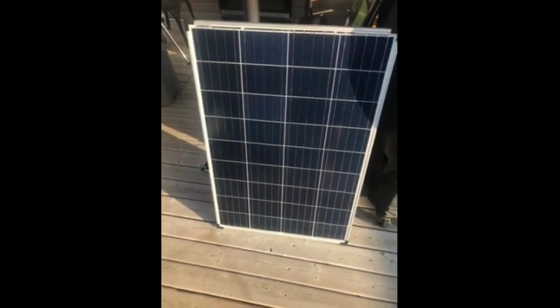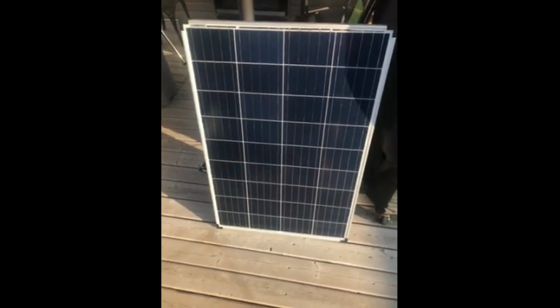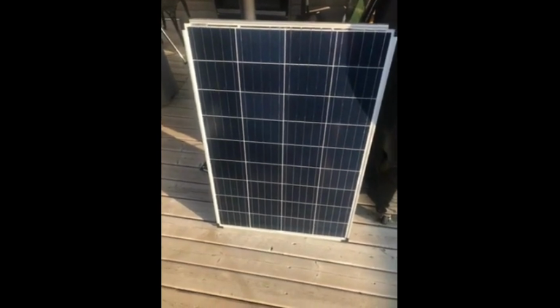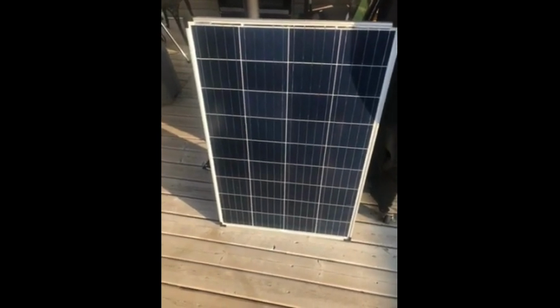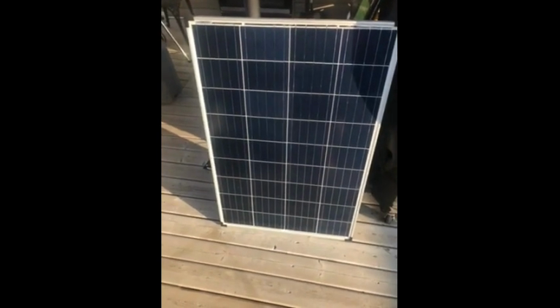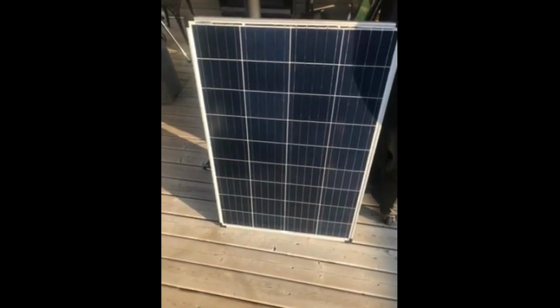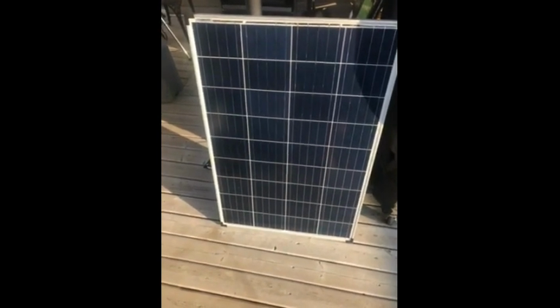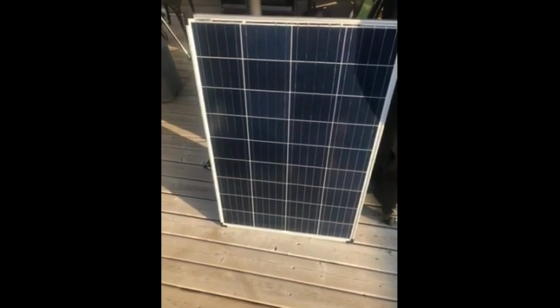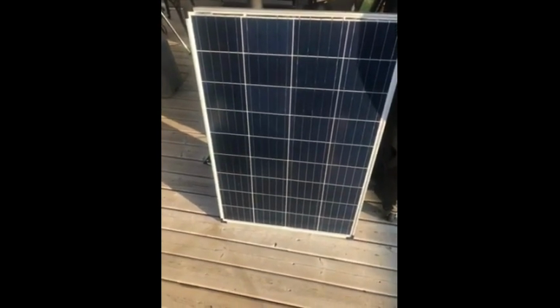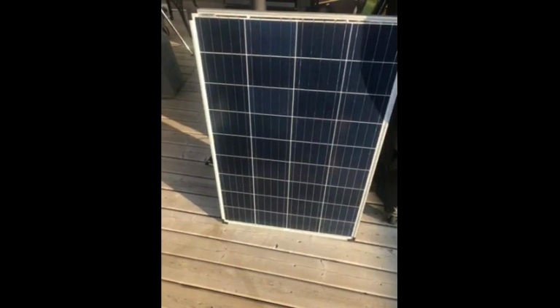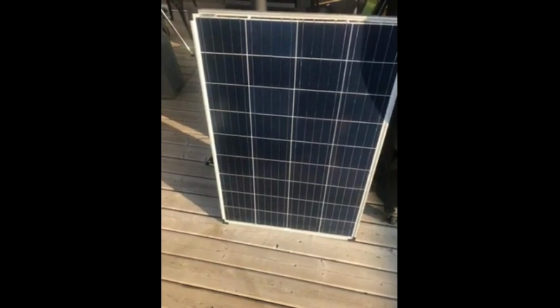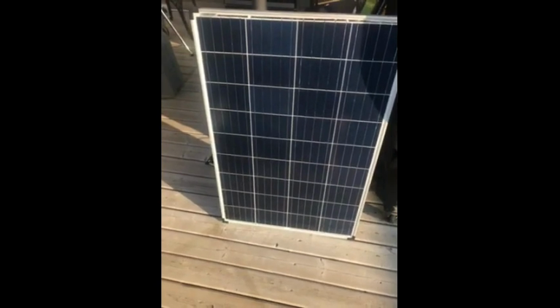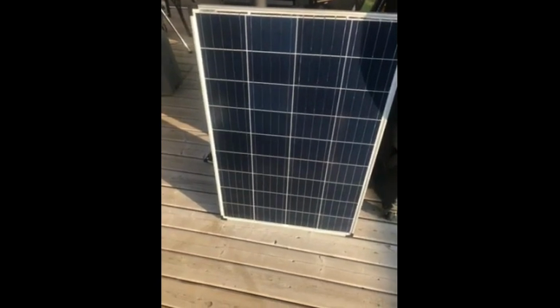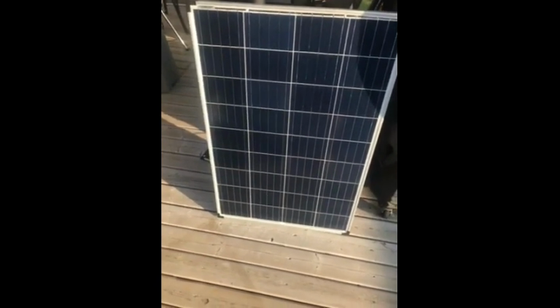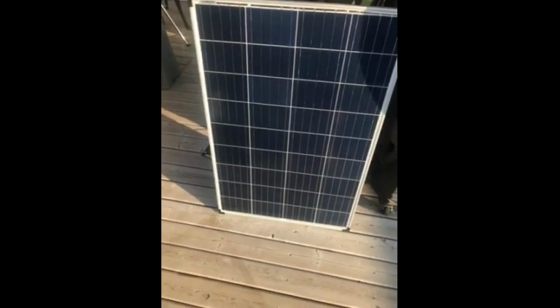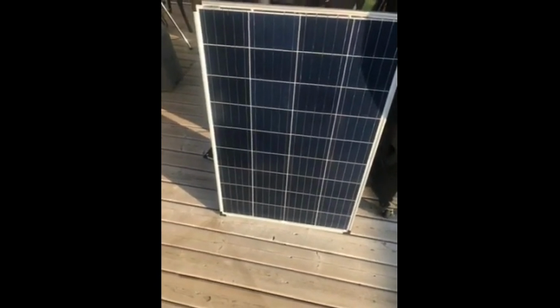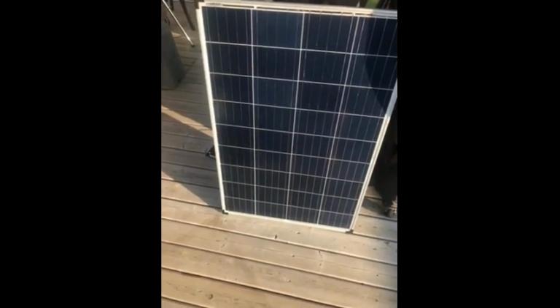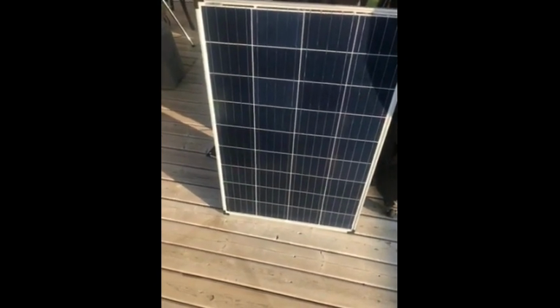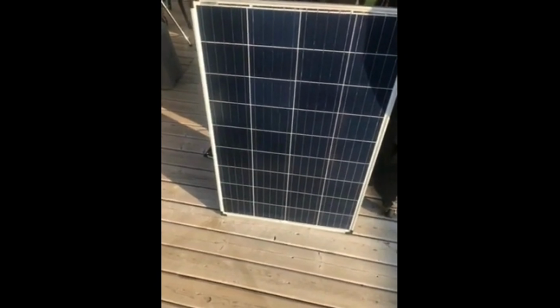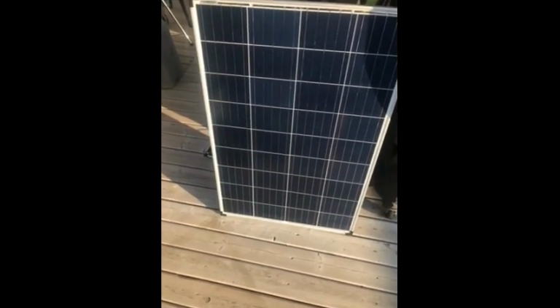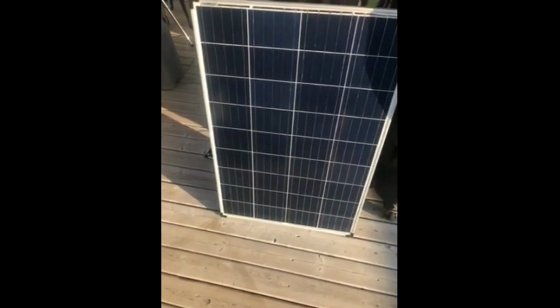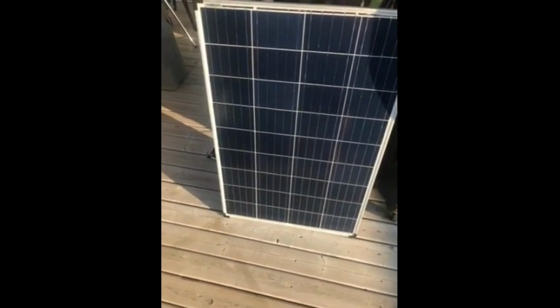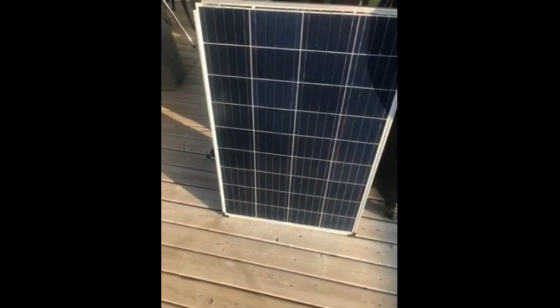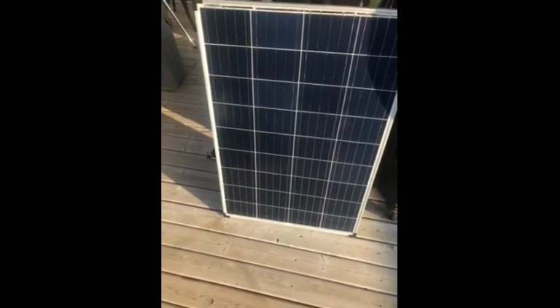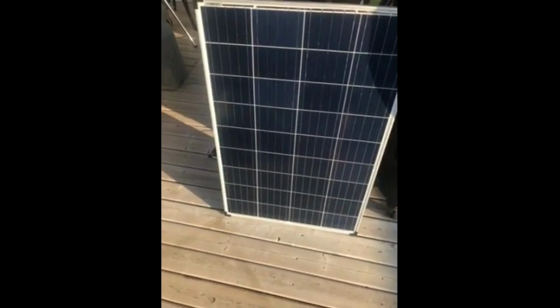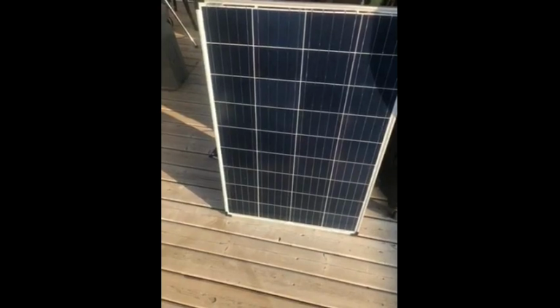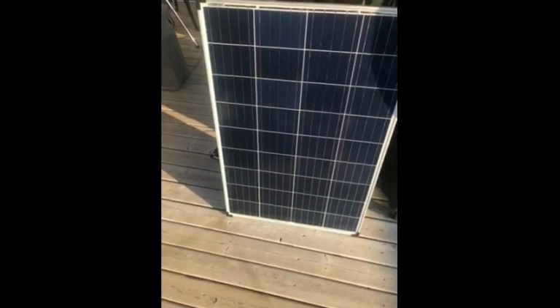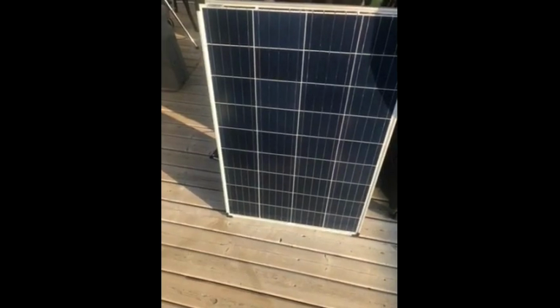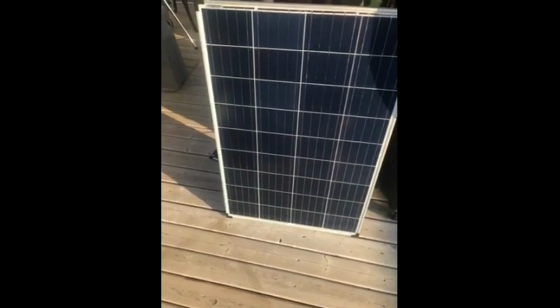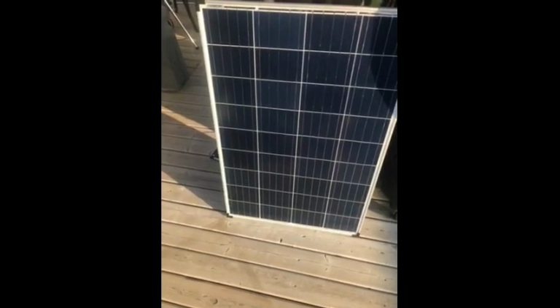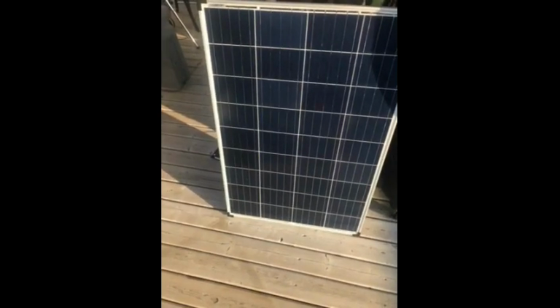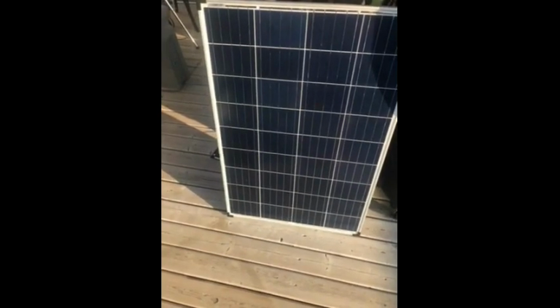Hi, my name is Lana from Airdrie, Alberta. The Canadian Tire Tested for Life in Canada program sent me a Noma 100-watt solar panel, and I put it to the test by using it to charge my cell phone.